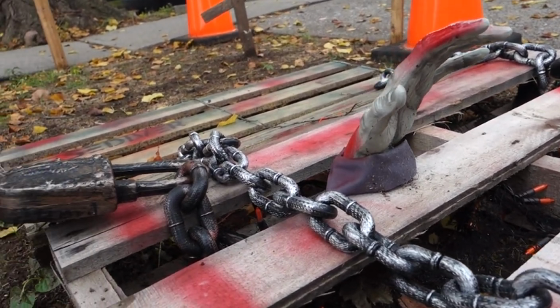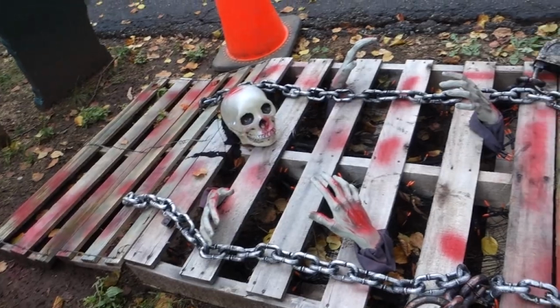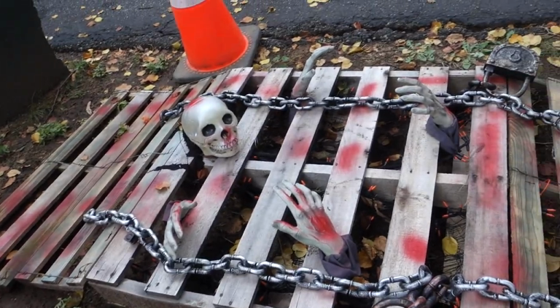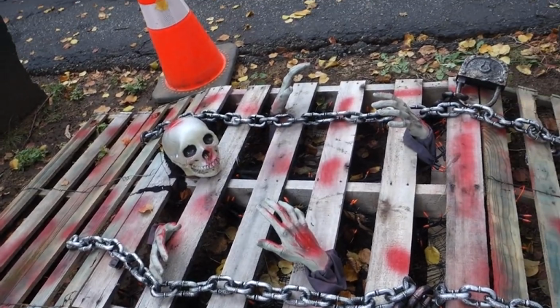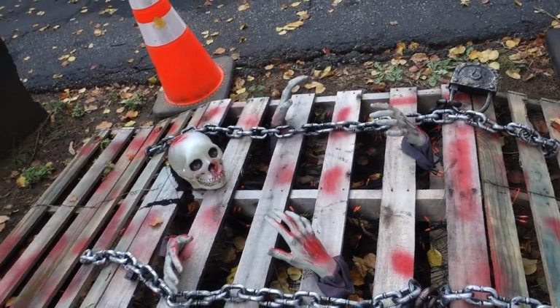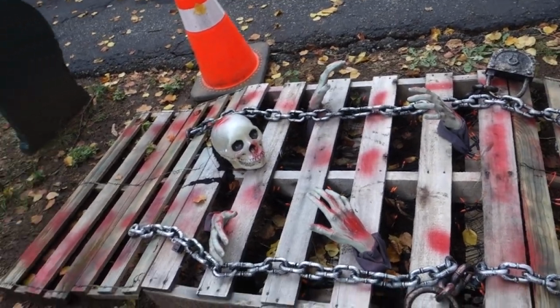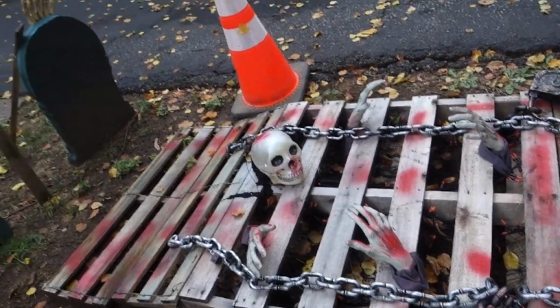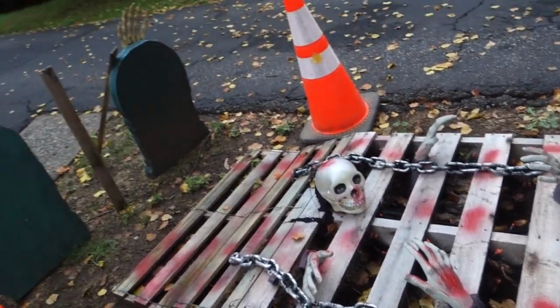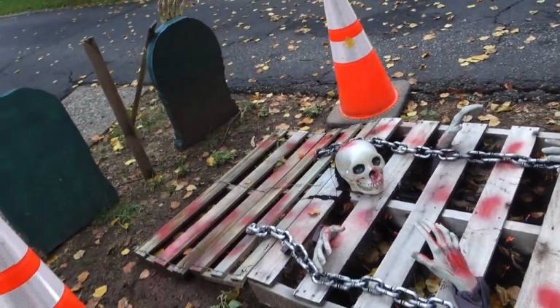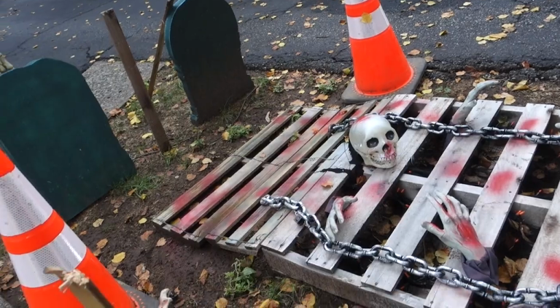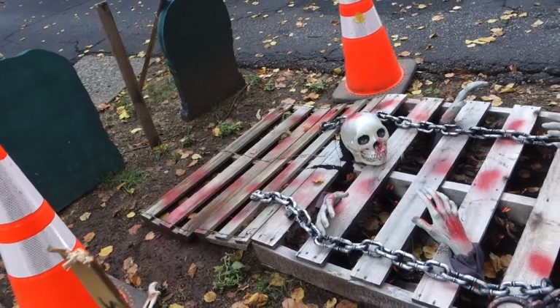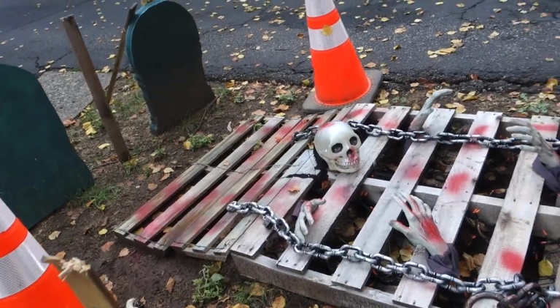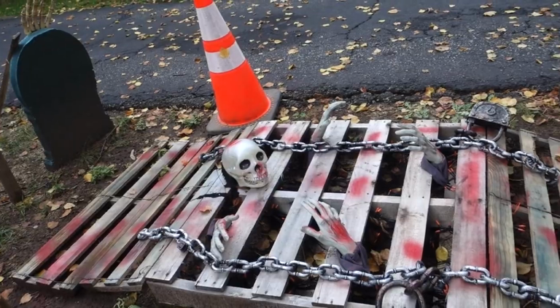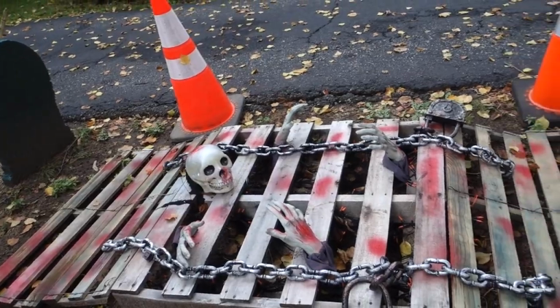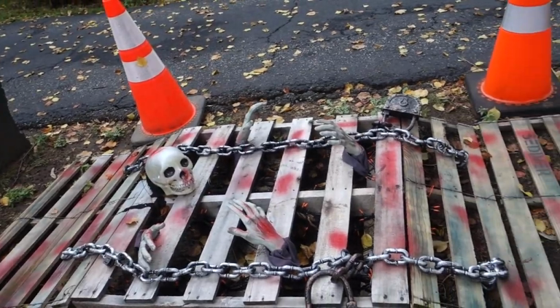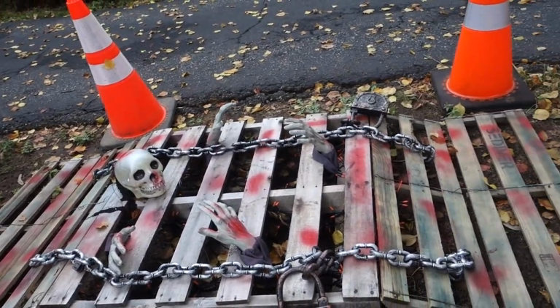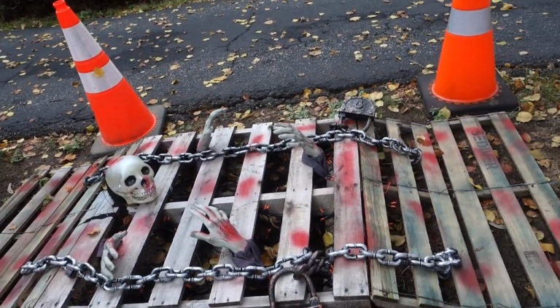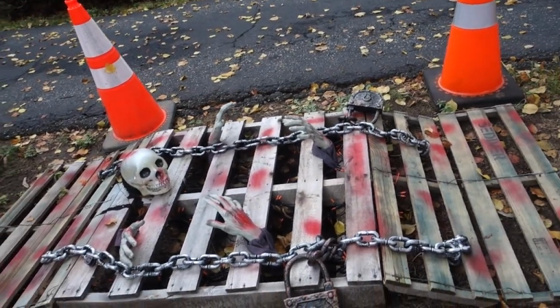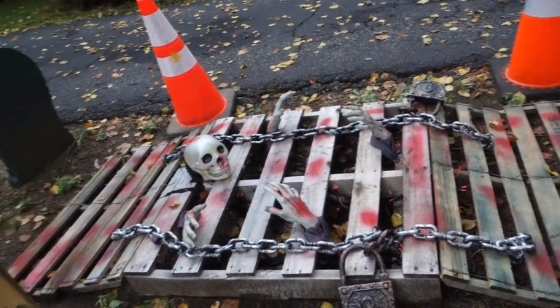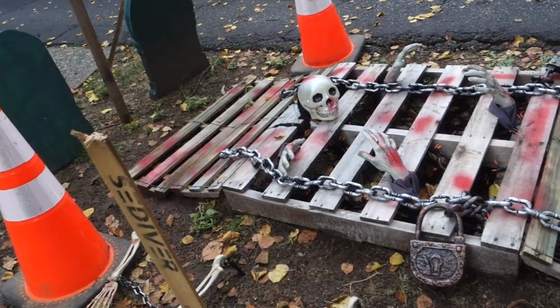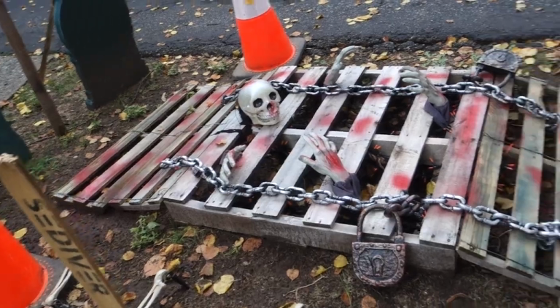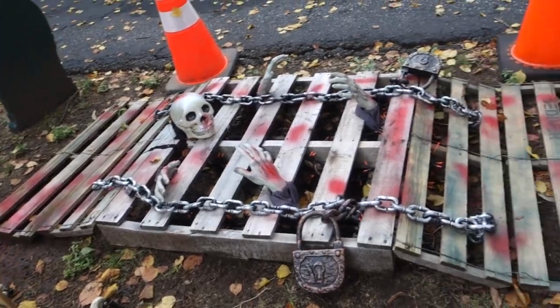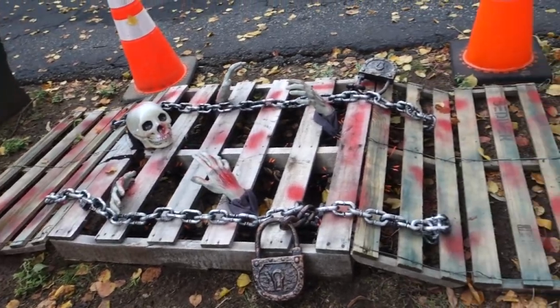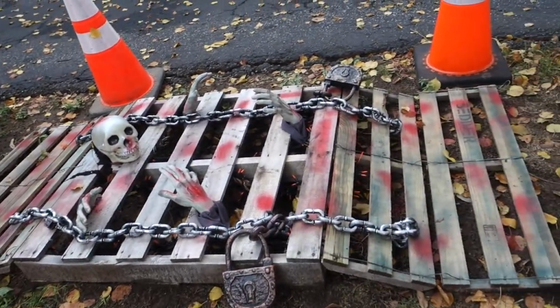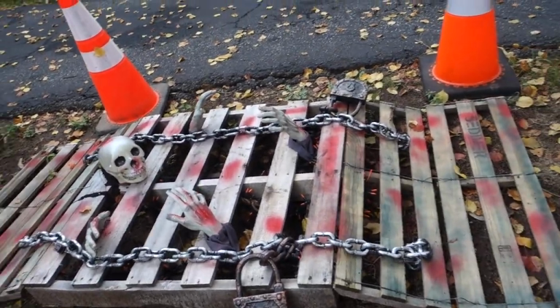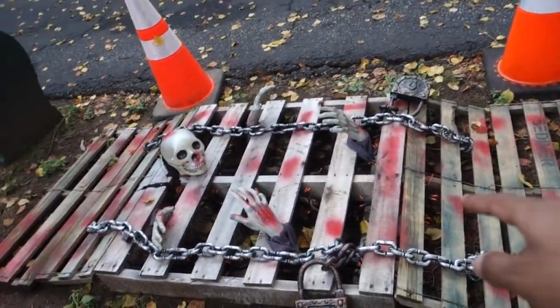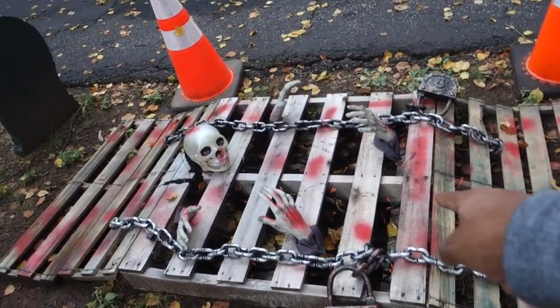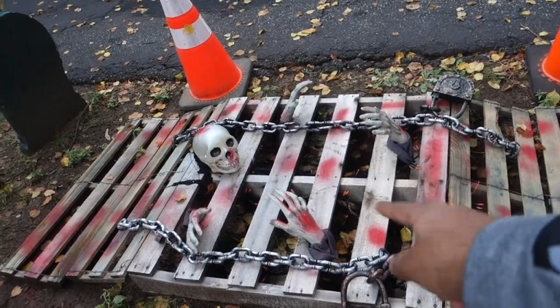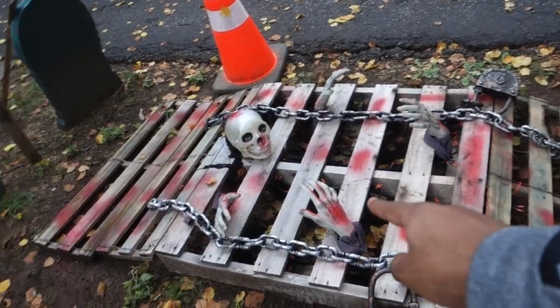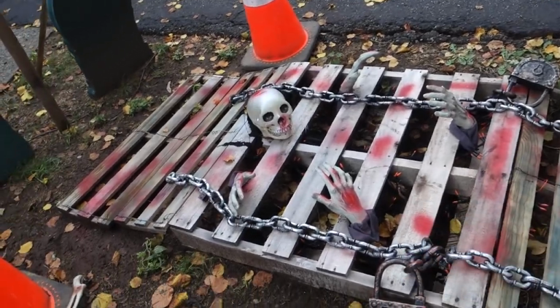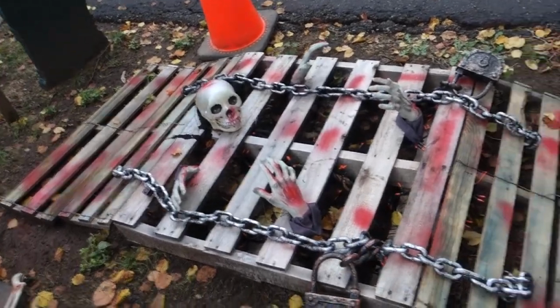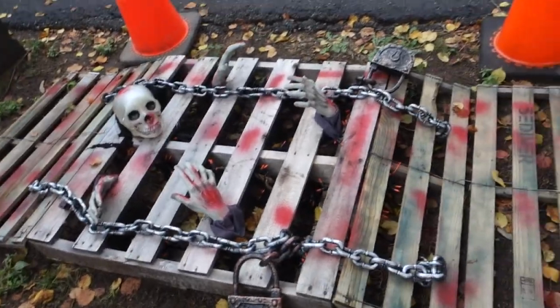Alright guys, this is how the skid looks that we made, finally completed in the daylight. You'll get a chance to see it with the lights on inside and everything.